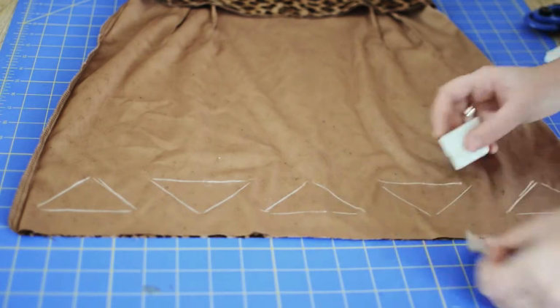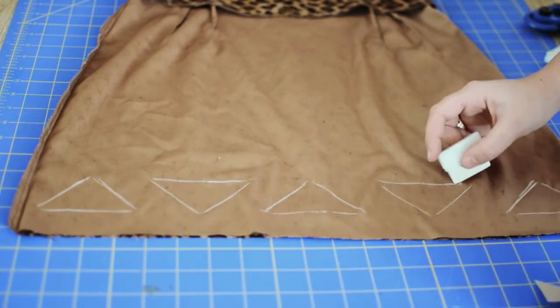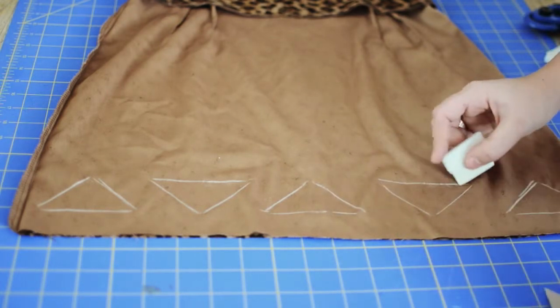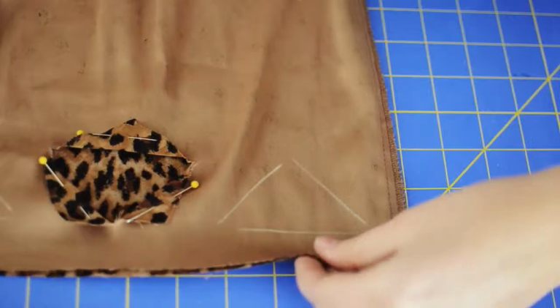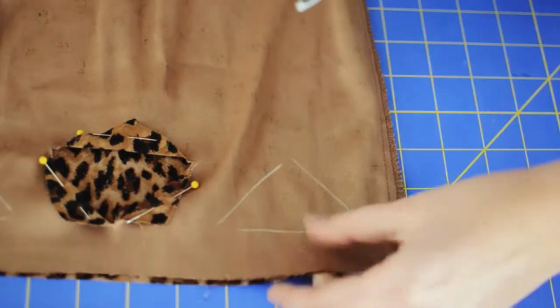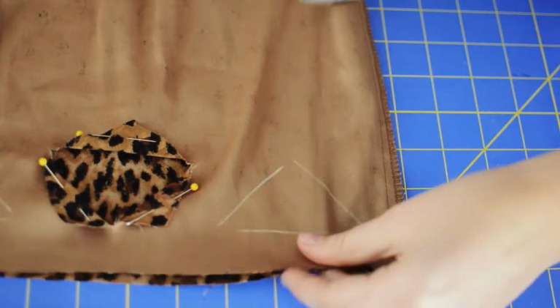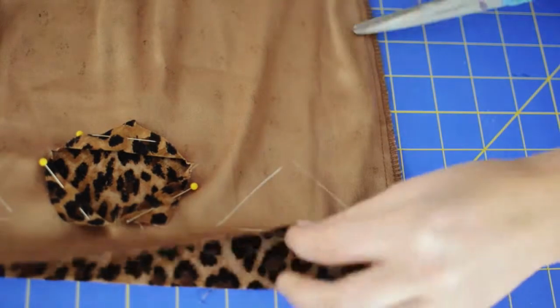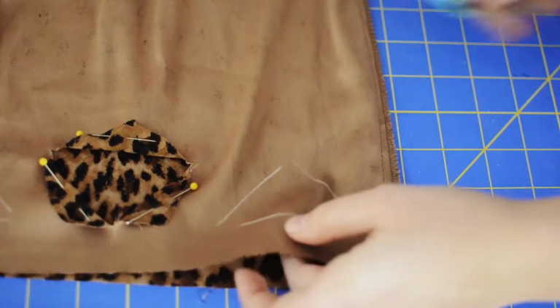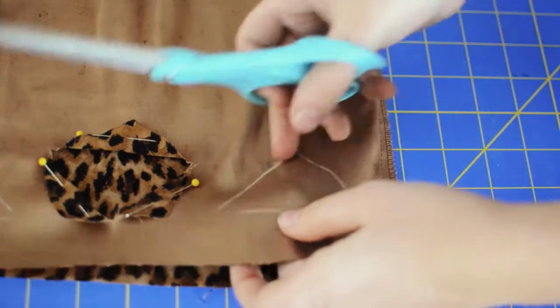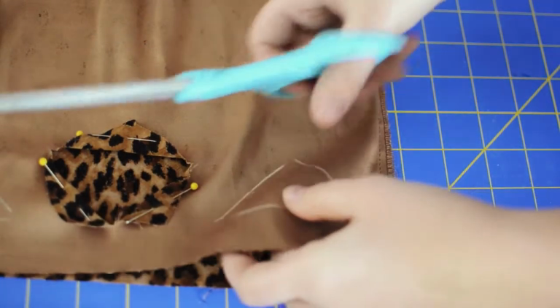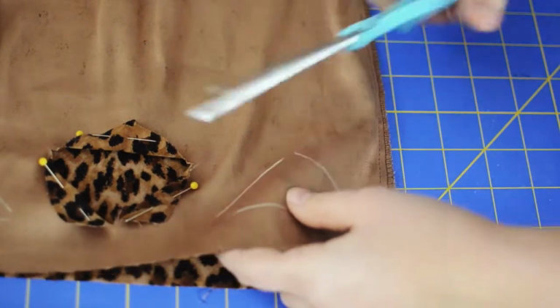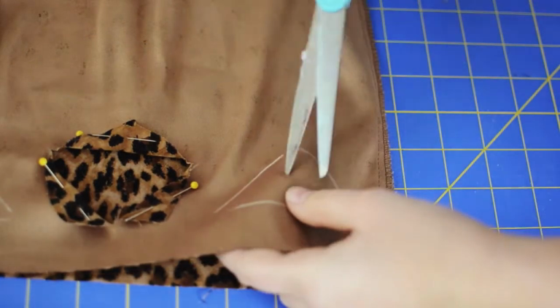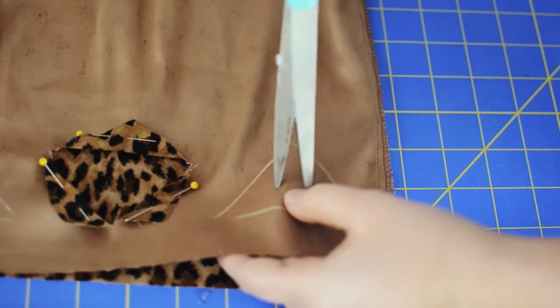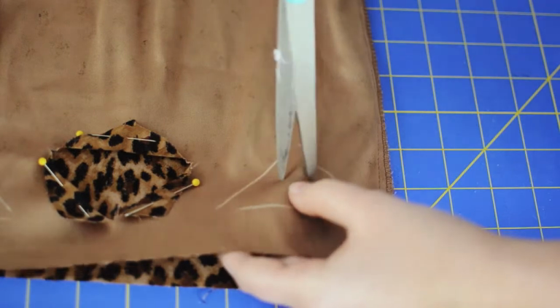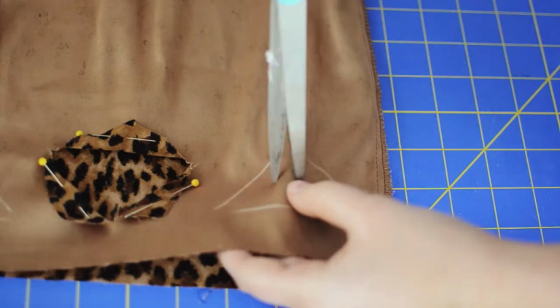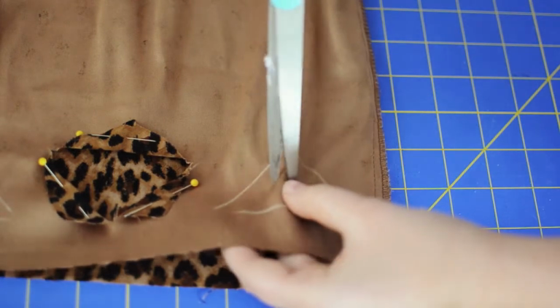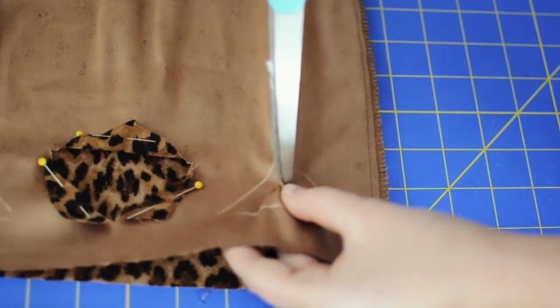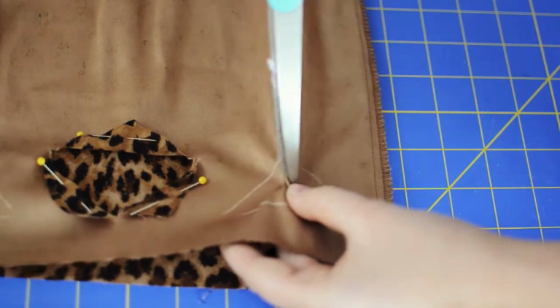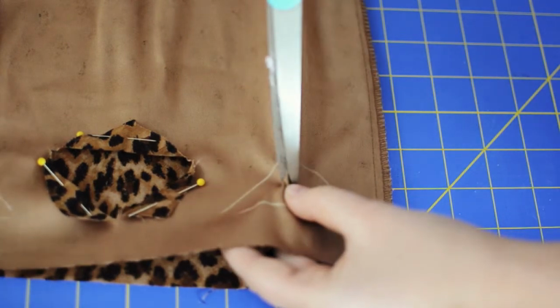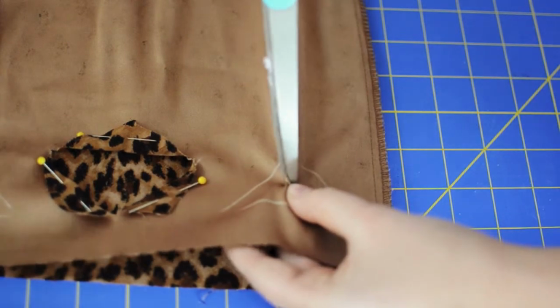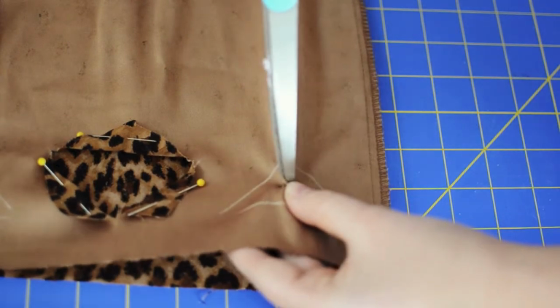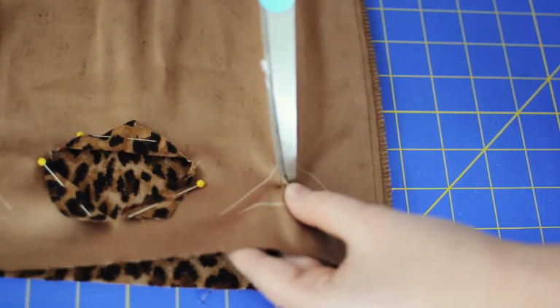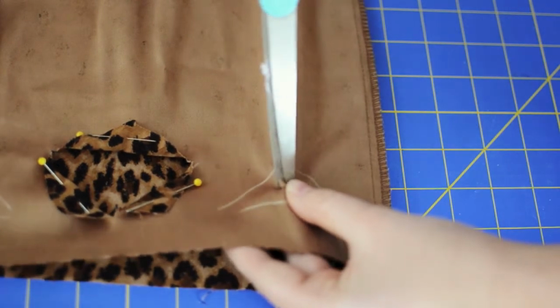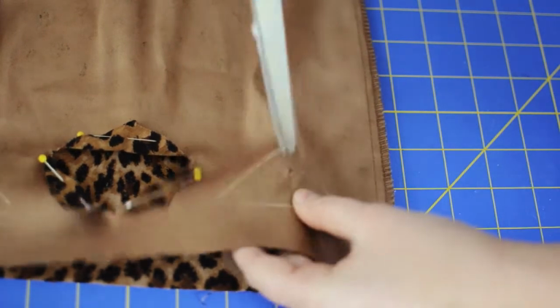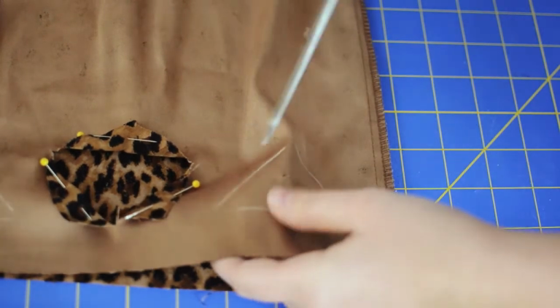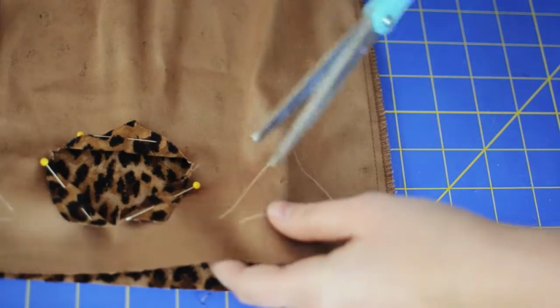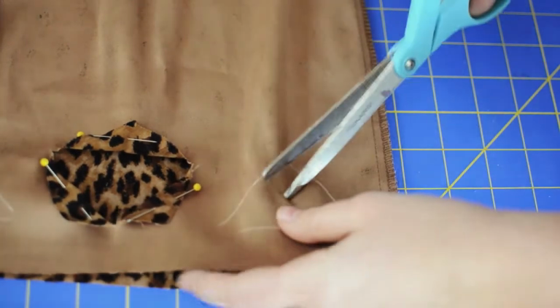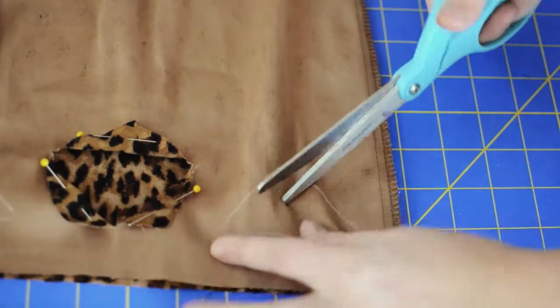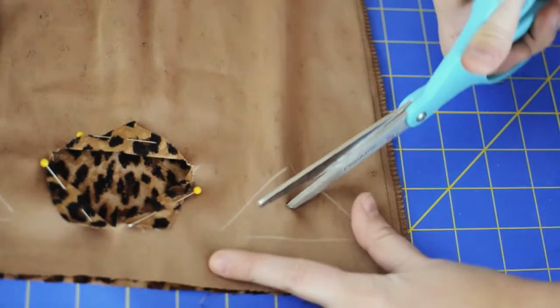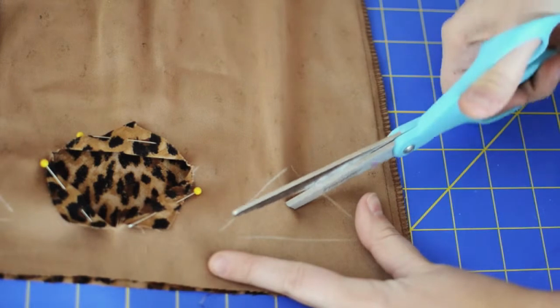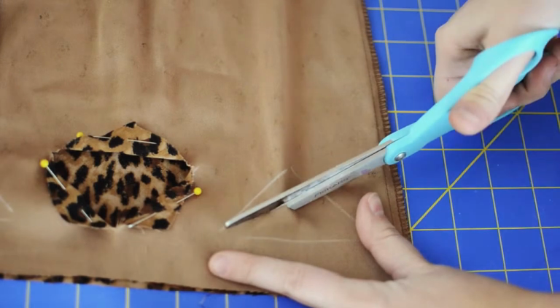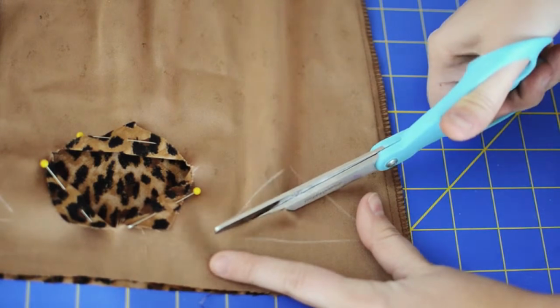Next we're going to cut out each of our shapes. To do this I just simply pinched and cut the middle of my shape and then cut towards each corner of my triangle.